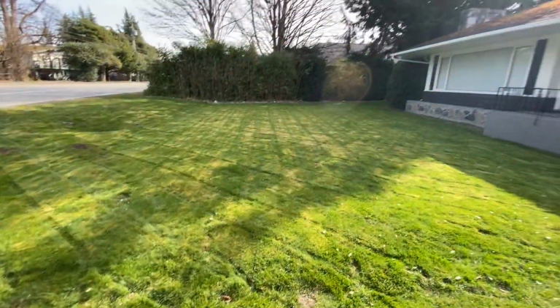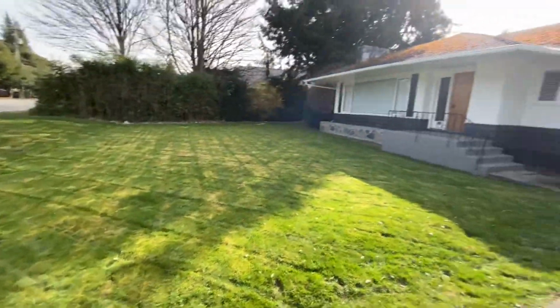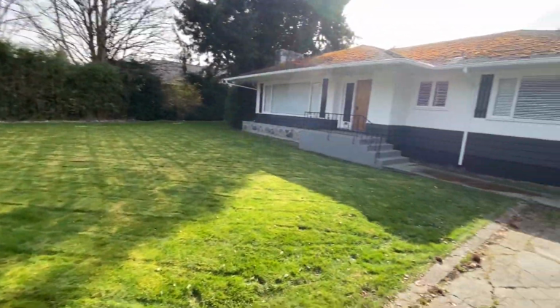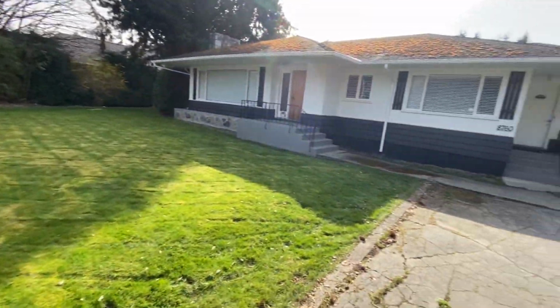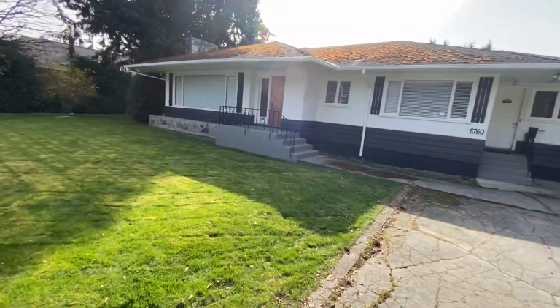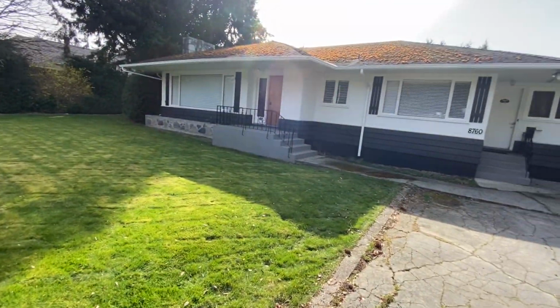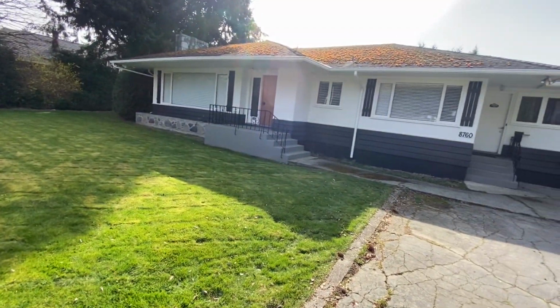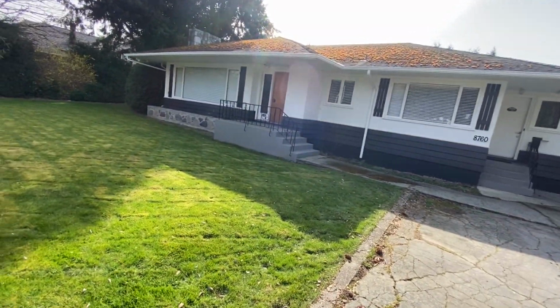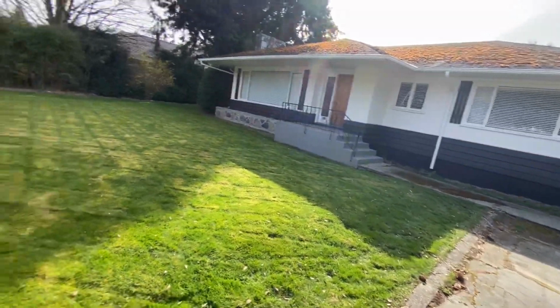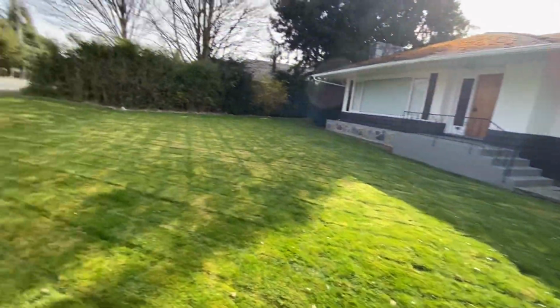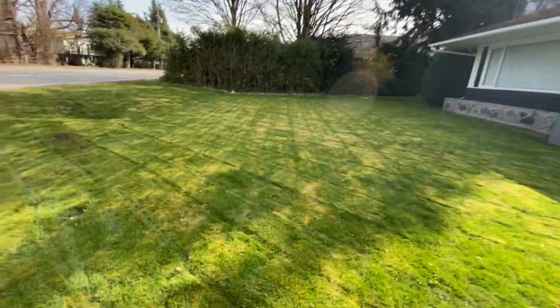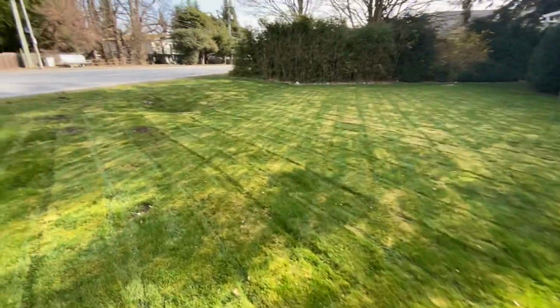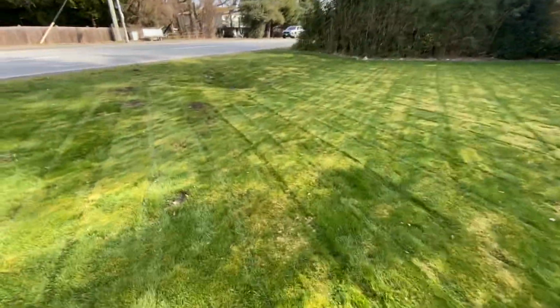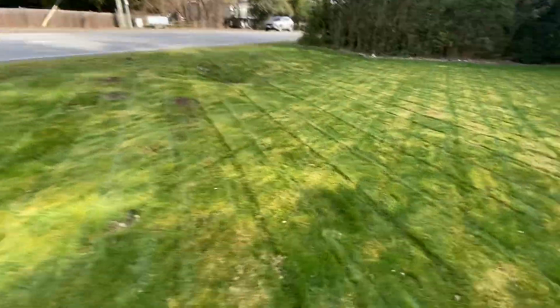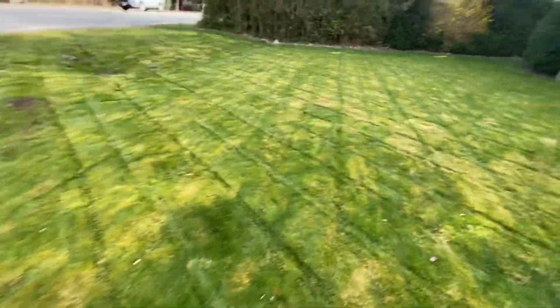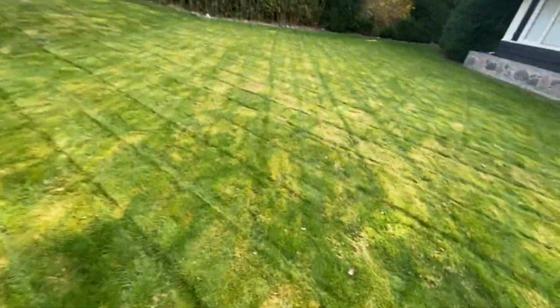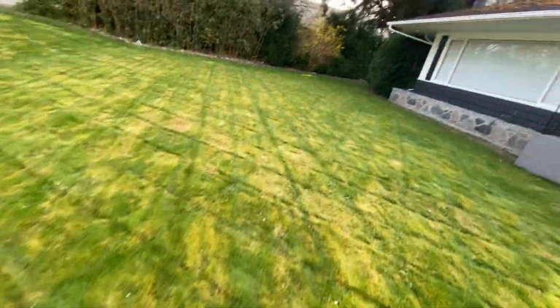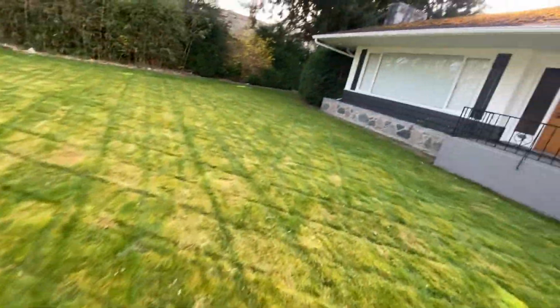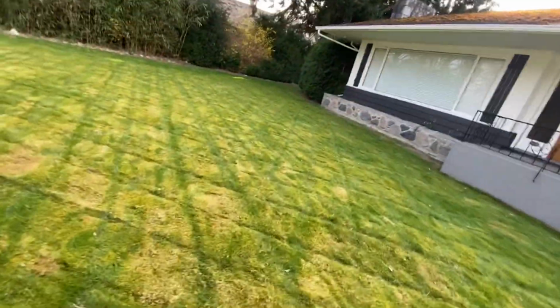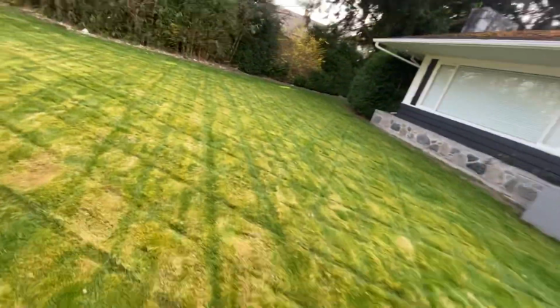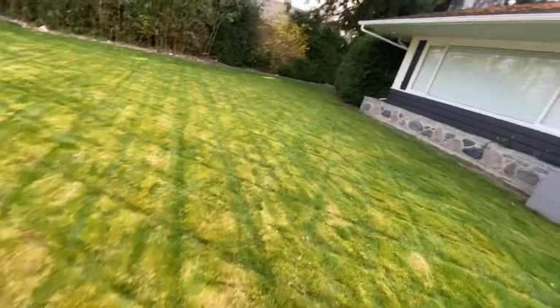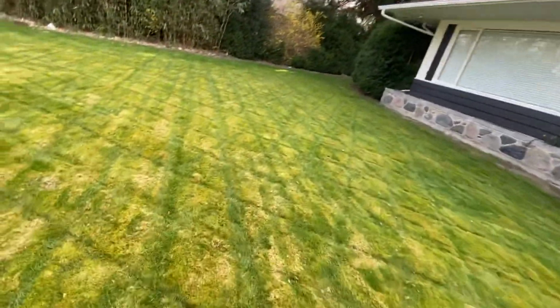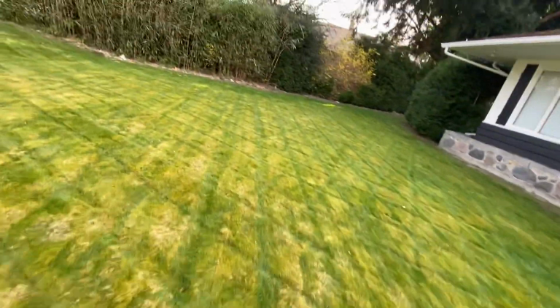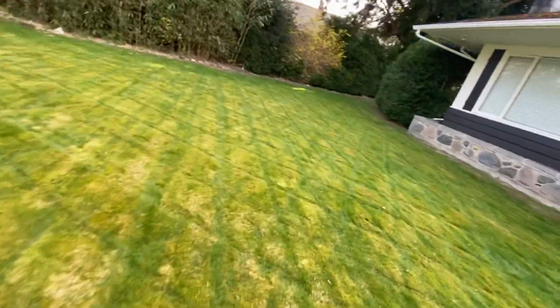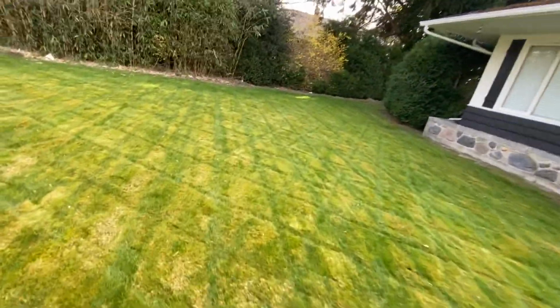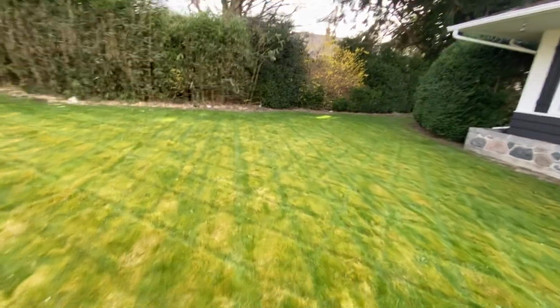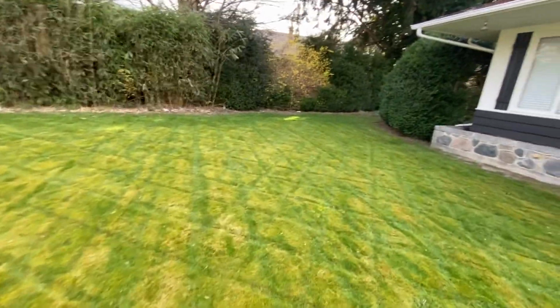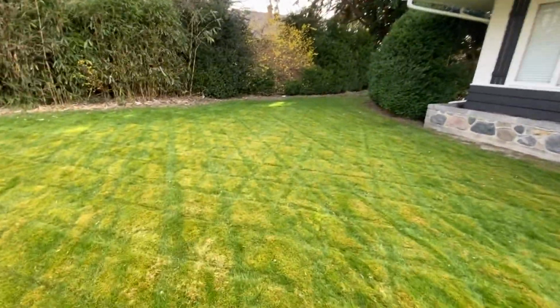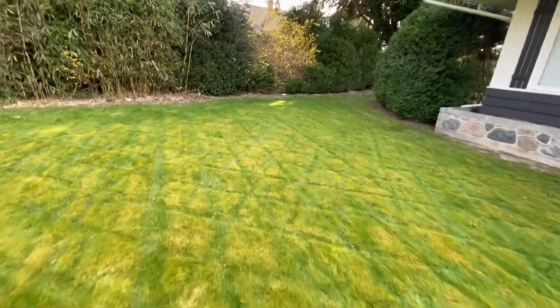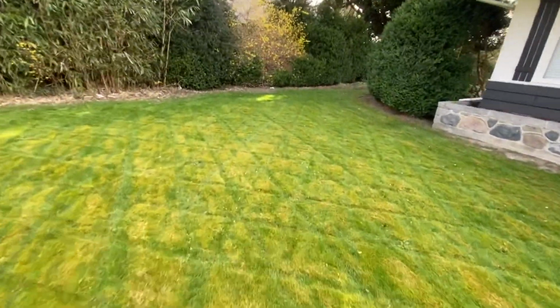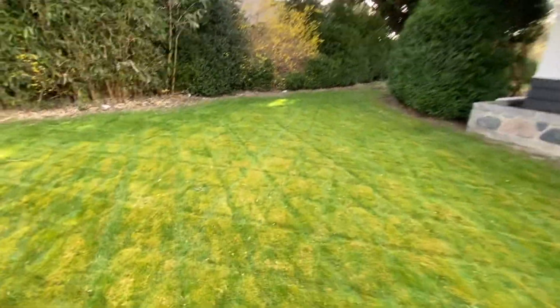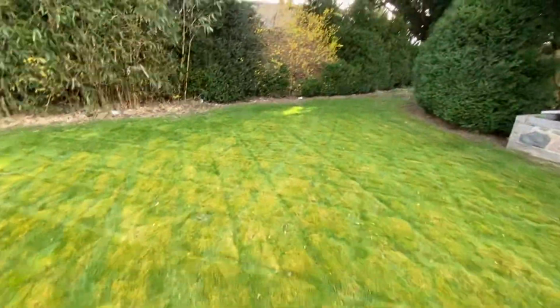Alright guys, here's the lawn cut for this property right here — cutting the lawn in this area here. Moving over to the back side of the property.